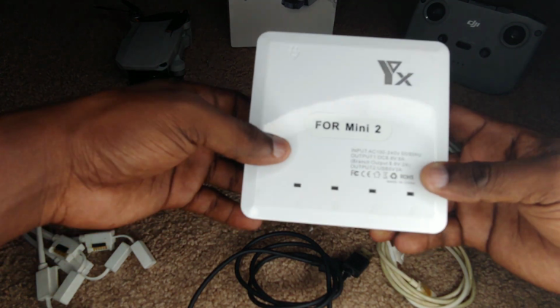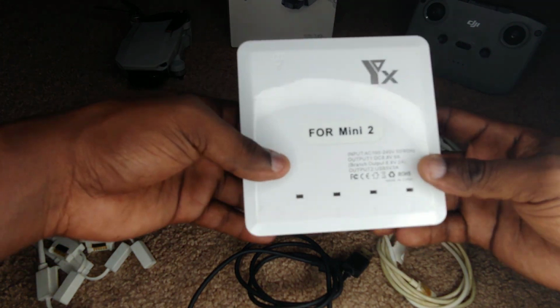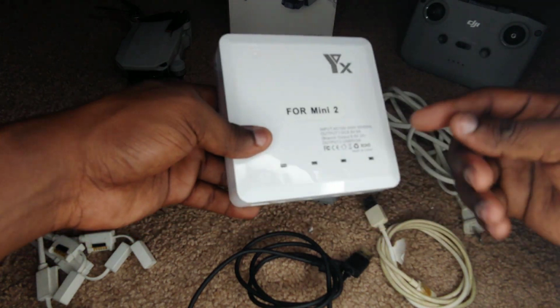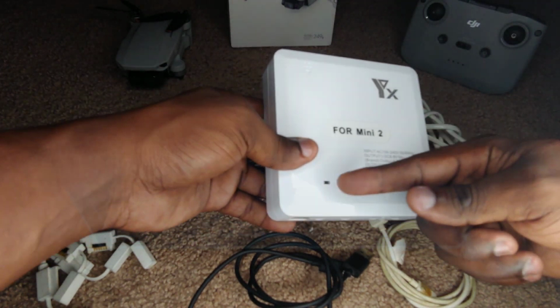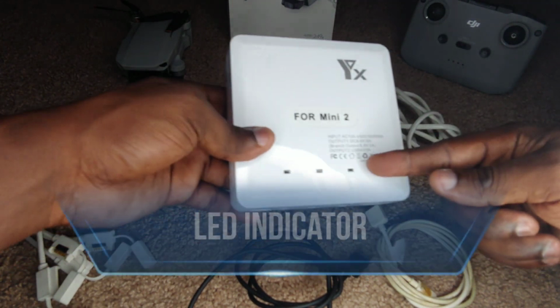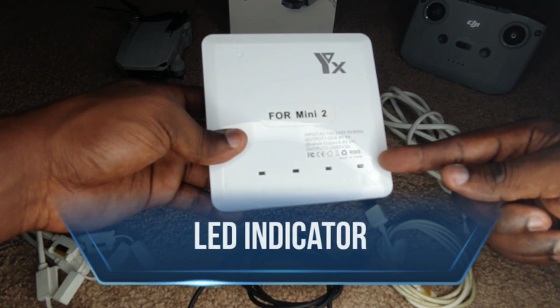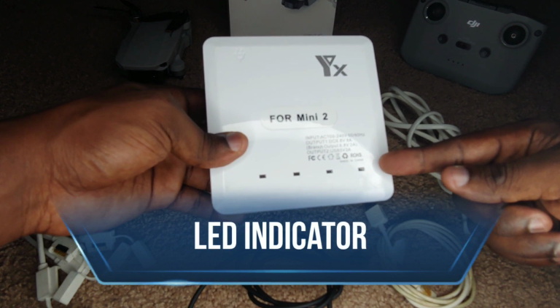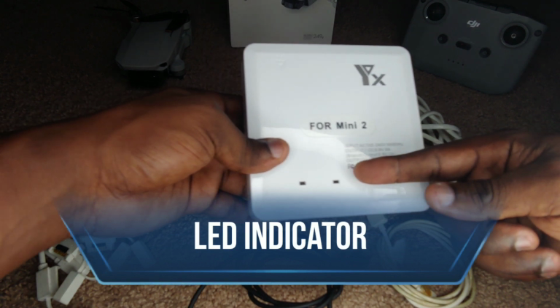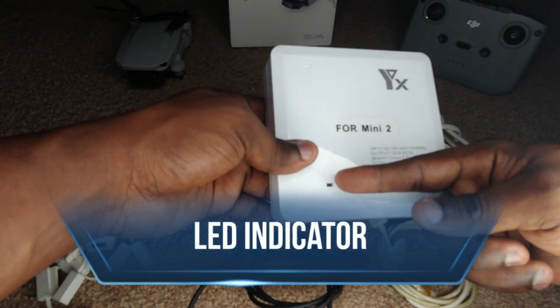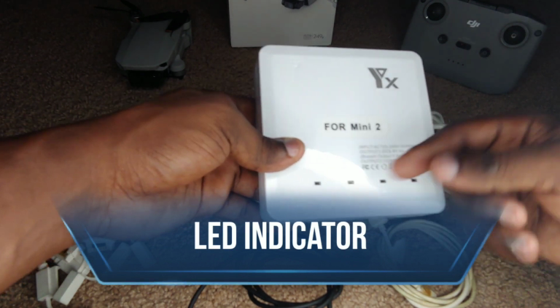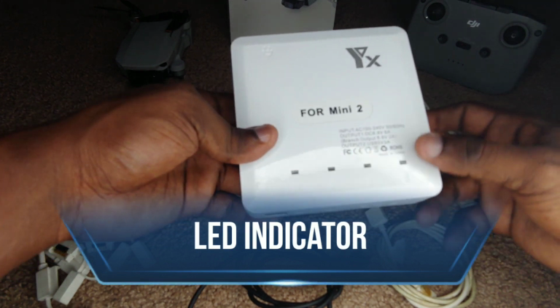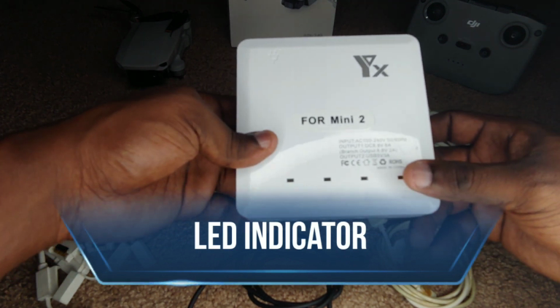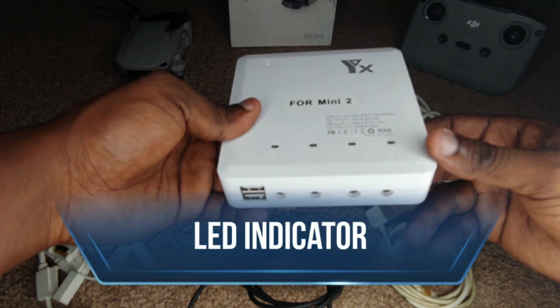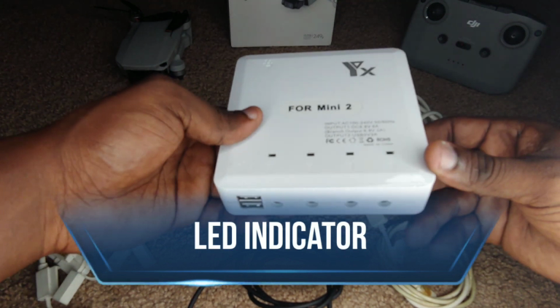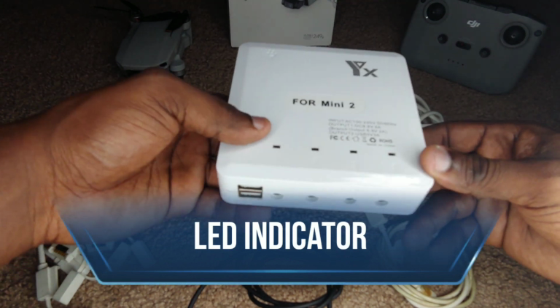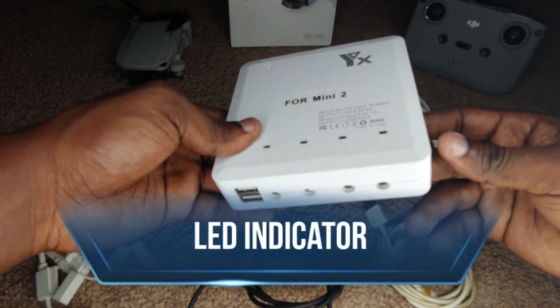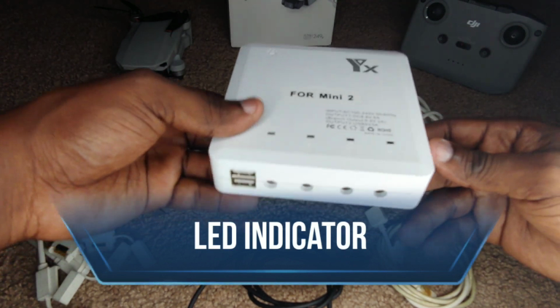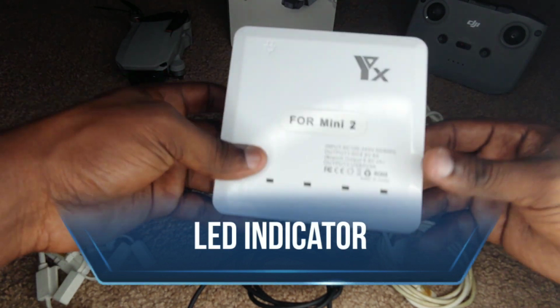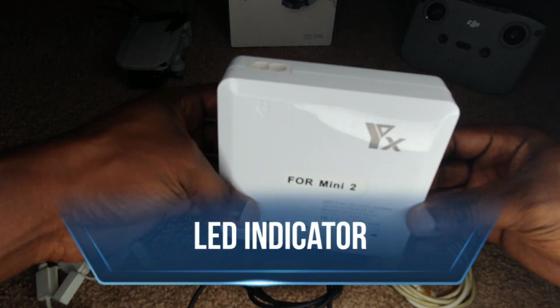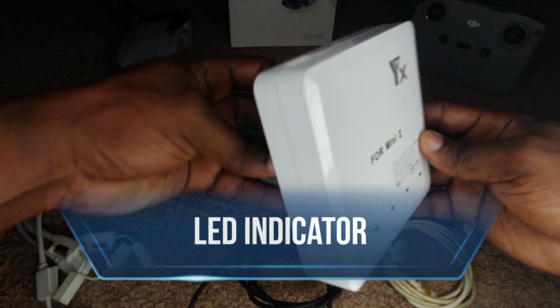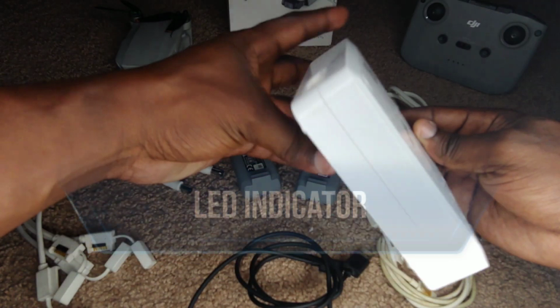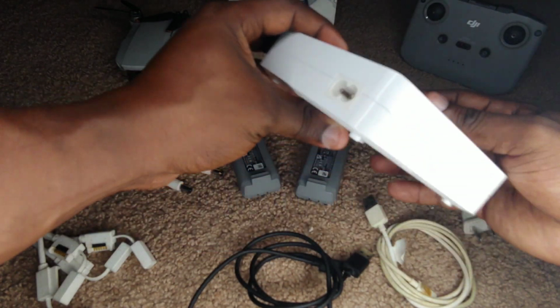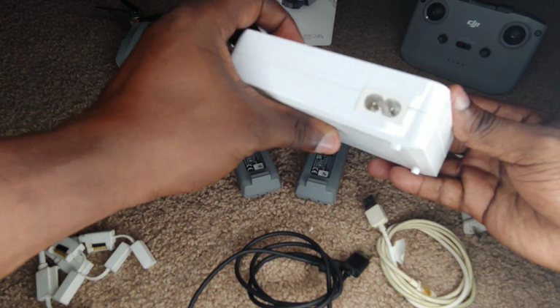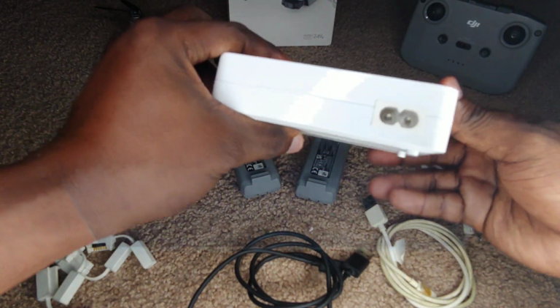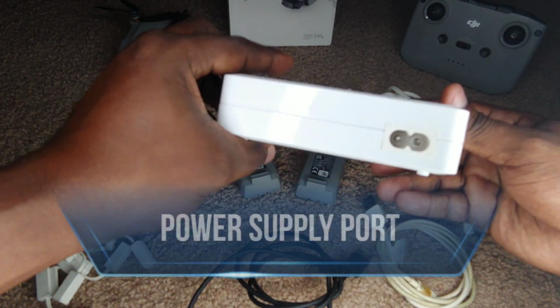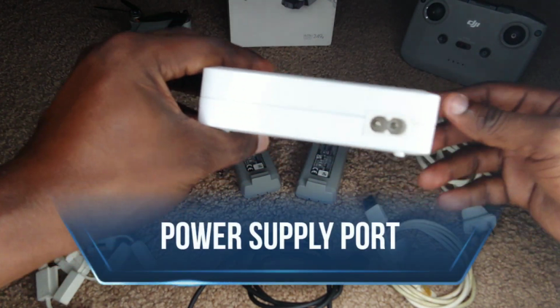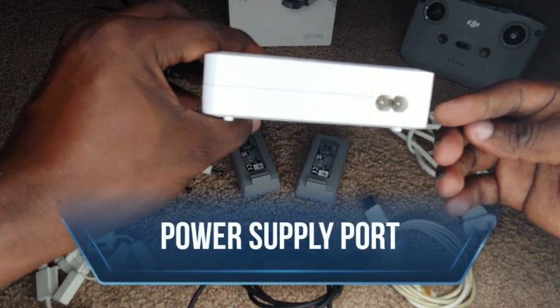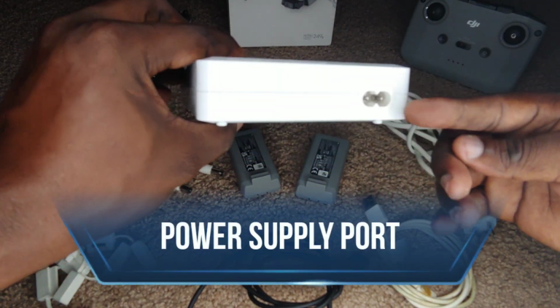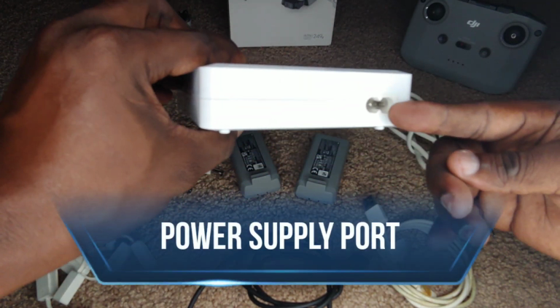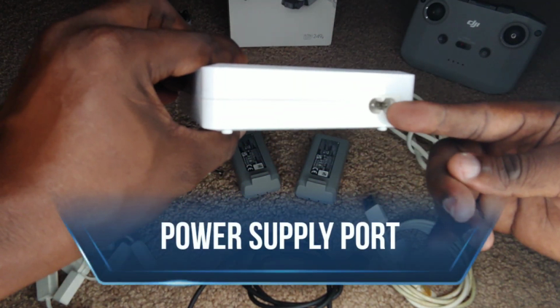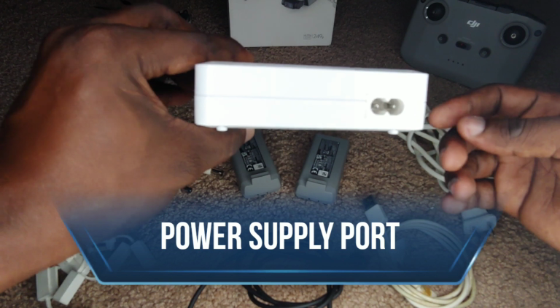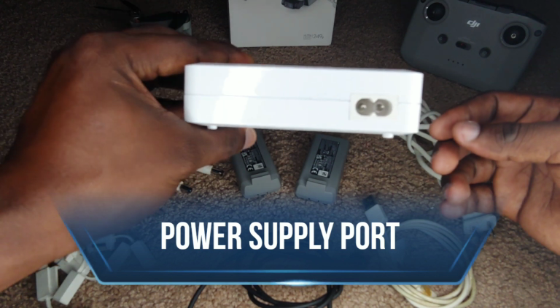We've got the indicators at the top here — these are the light indicators — and these will tell us how much charge is remaining or whether the battery needs to be charged. If we turn it around to the back, this is just the section where we plug in the cable for our power source.